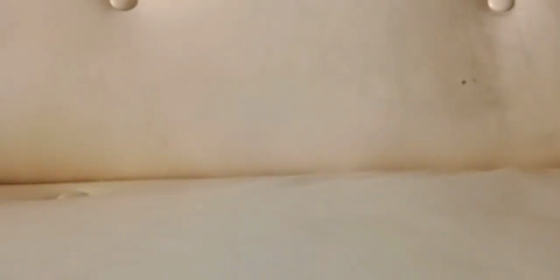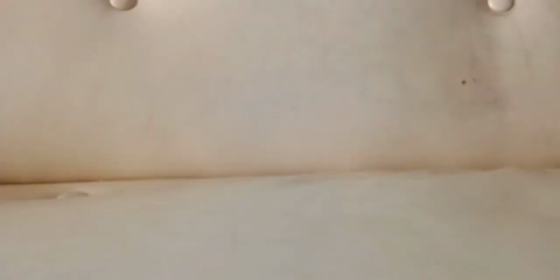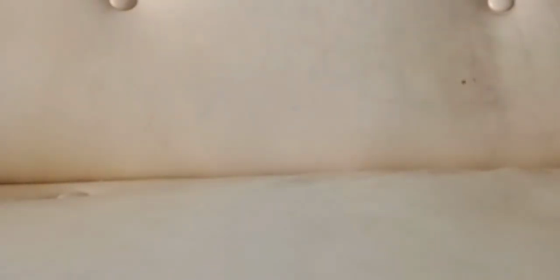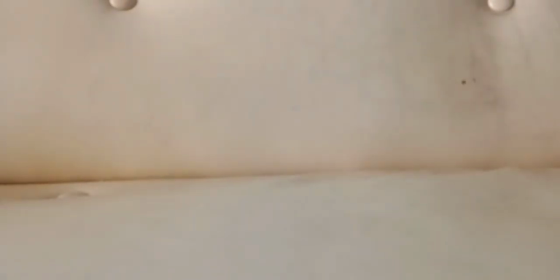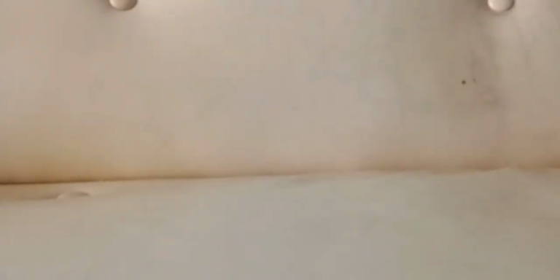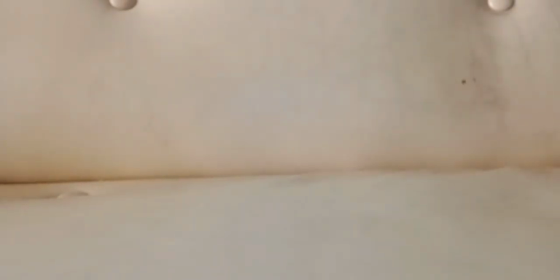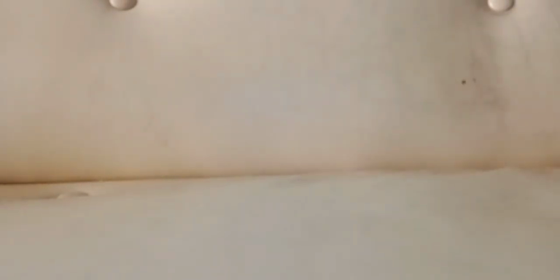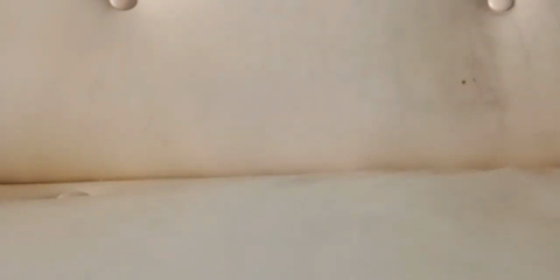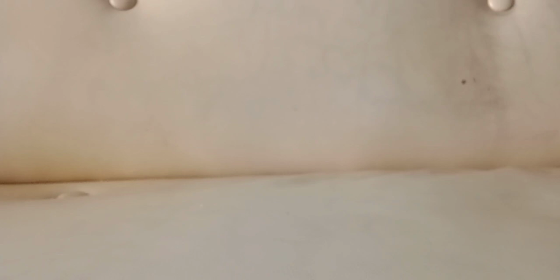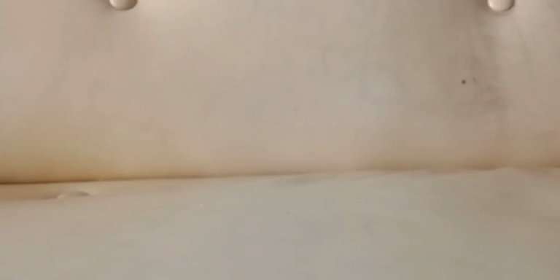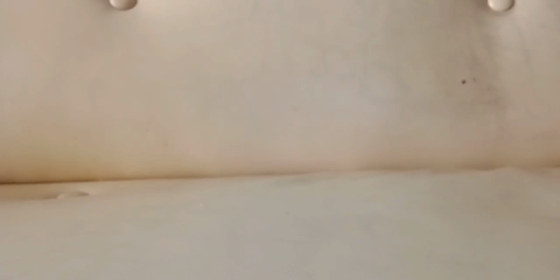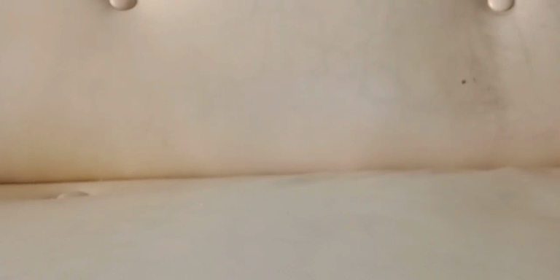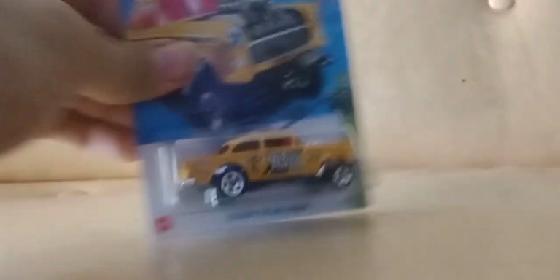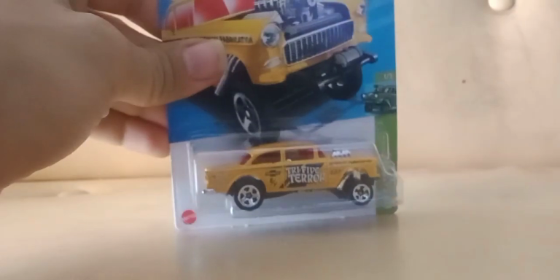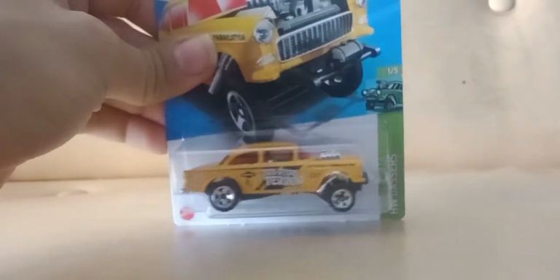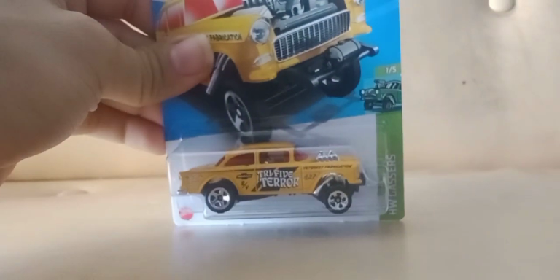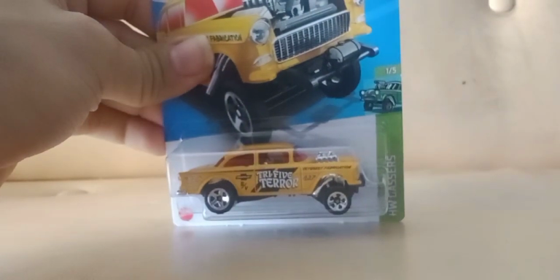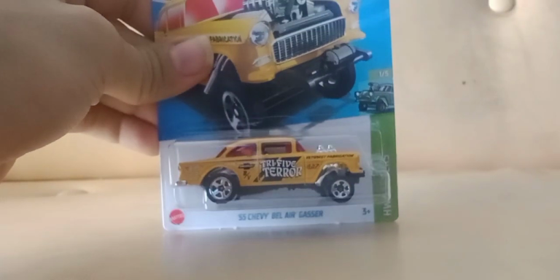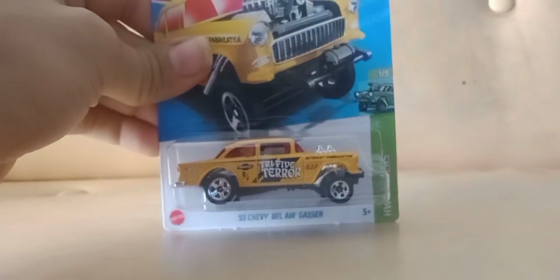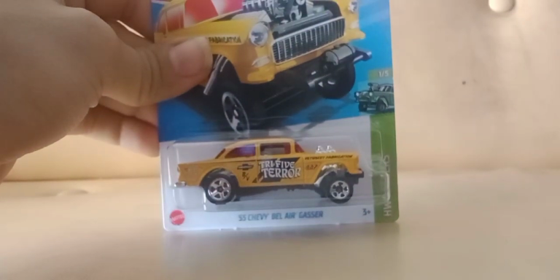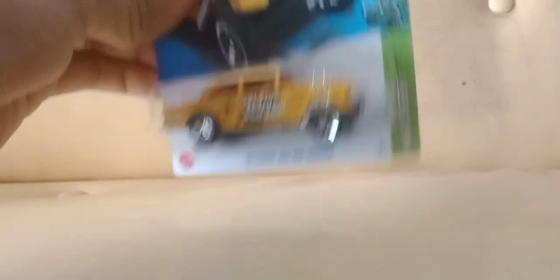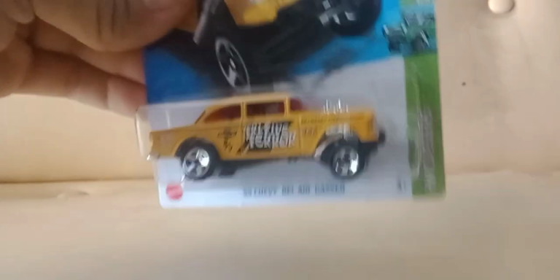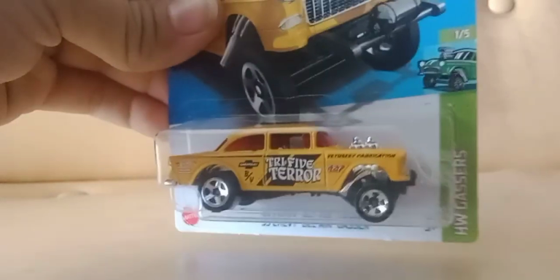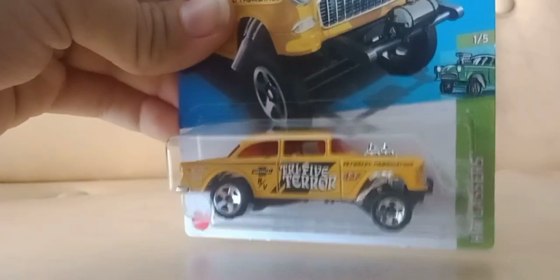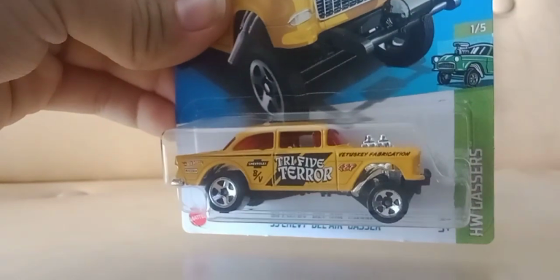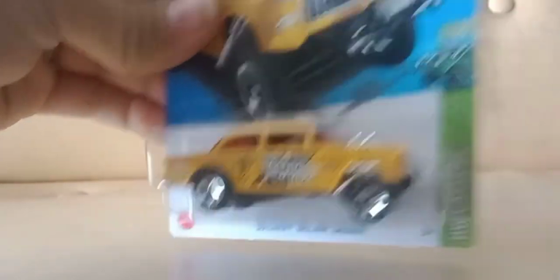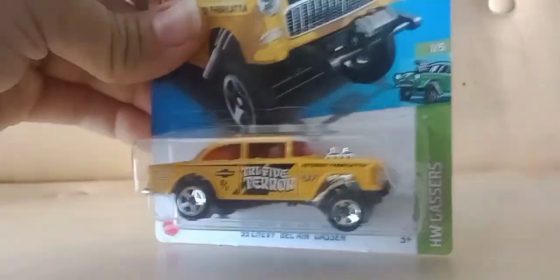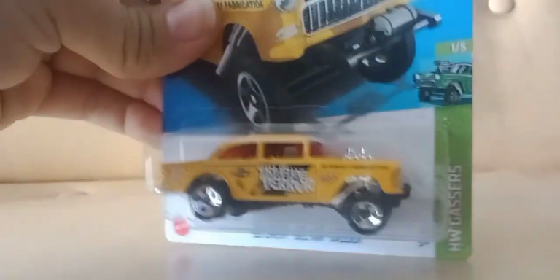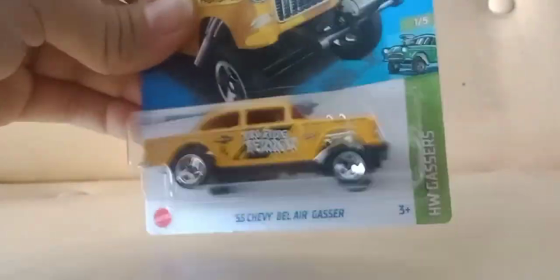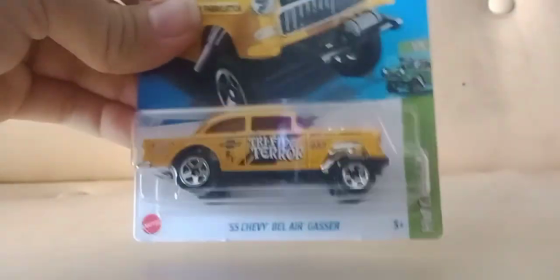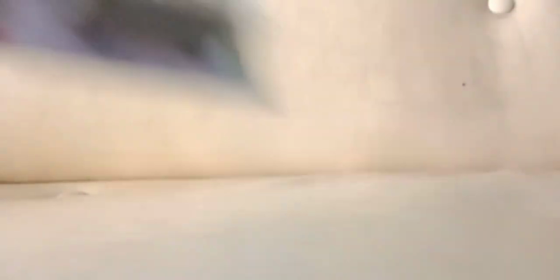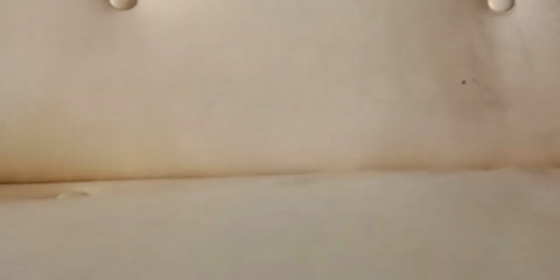I found a Gasser at Dollar Tree yesterday — I didn't have one. There's still a lot of these there too if my buddy's wondering — there was a bunch of them, so there's probably one still there.